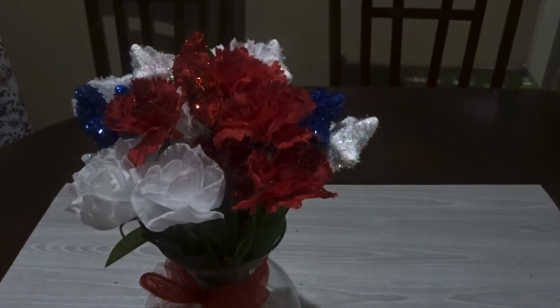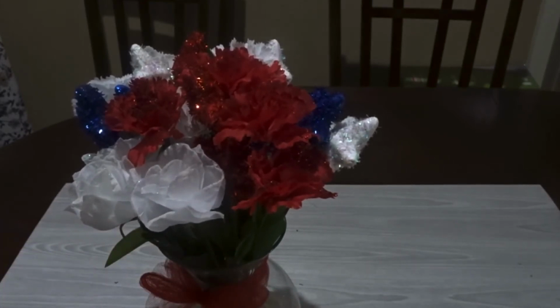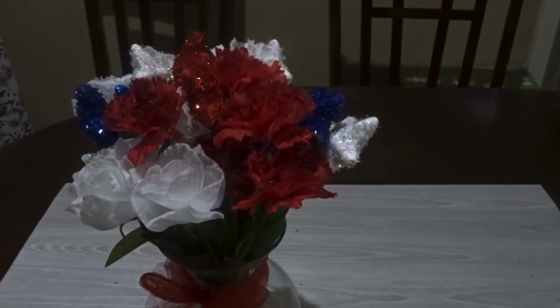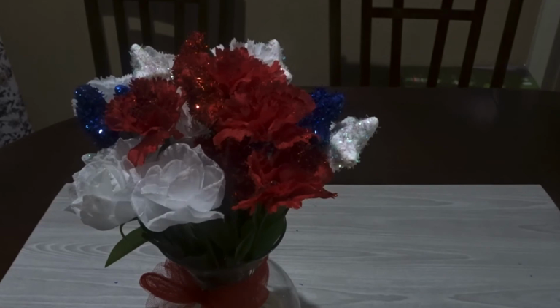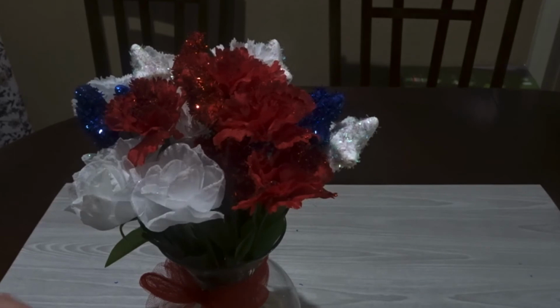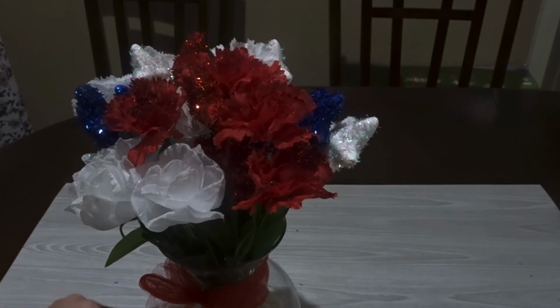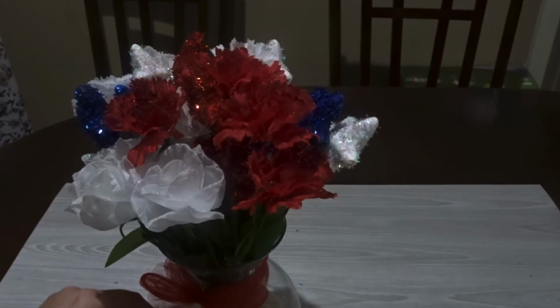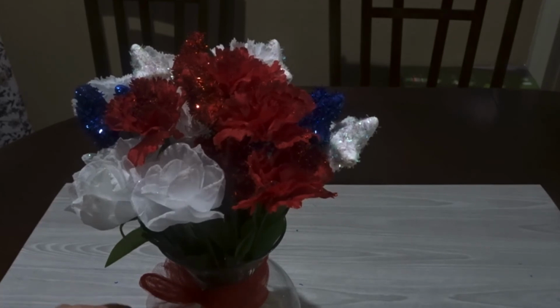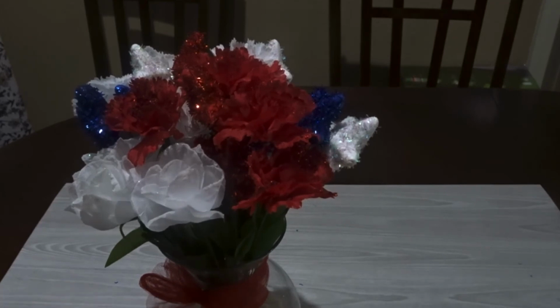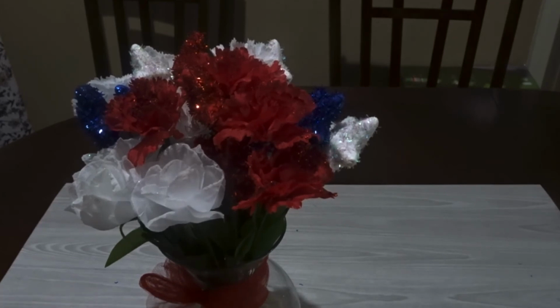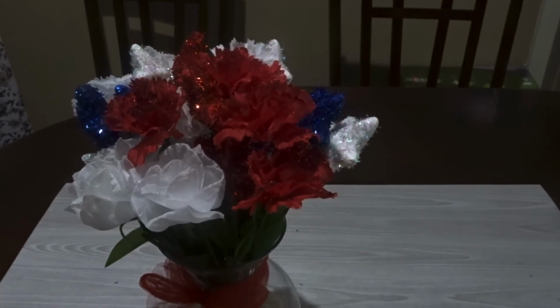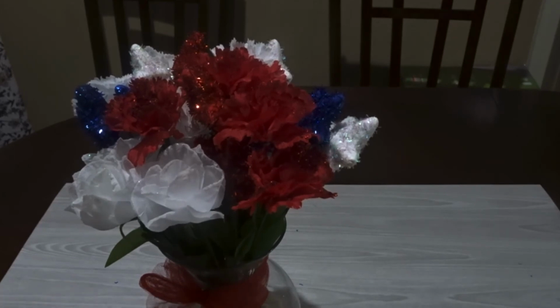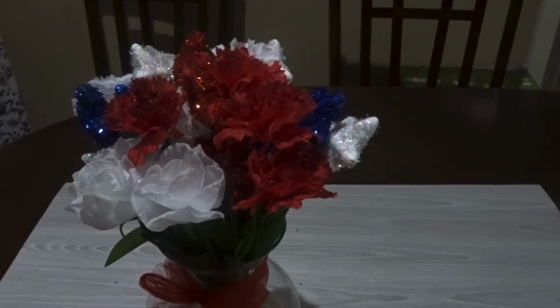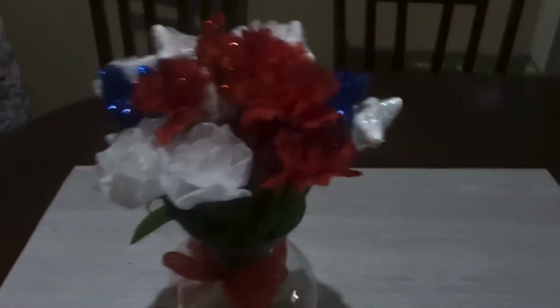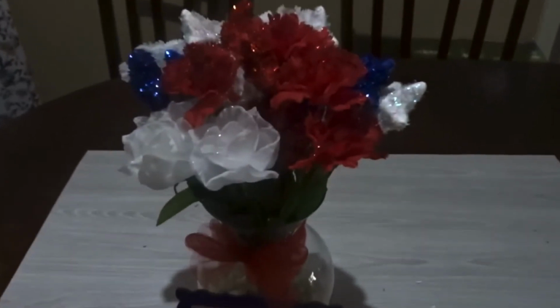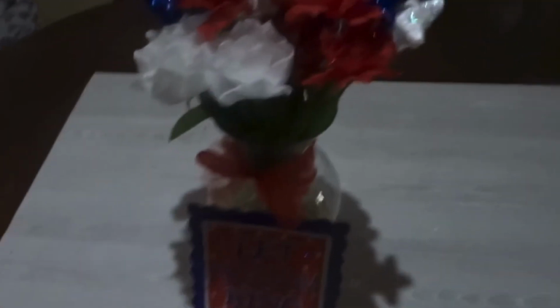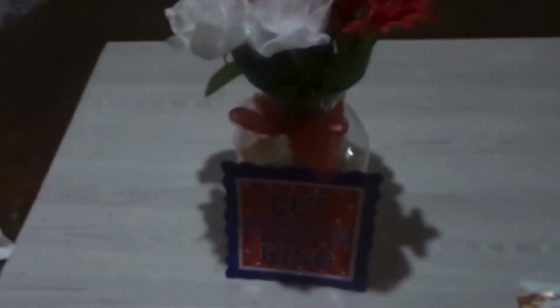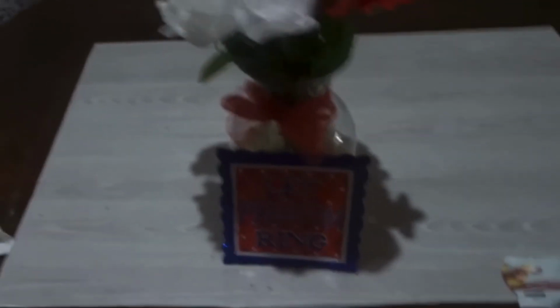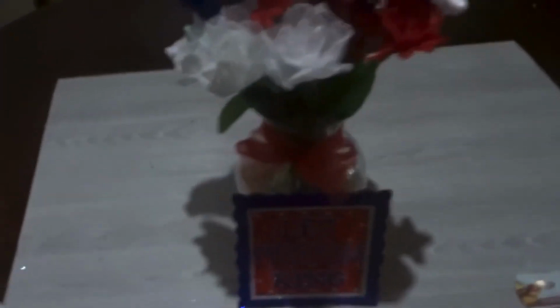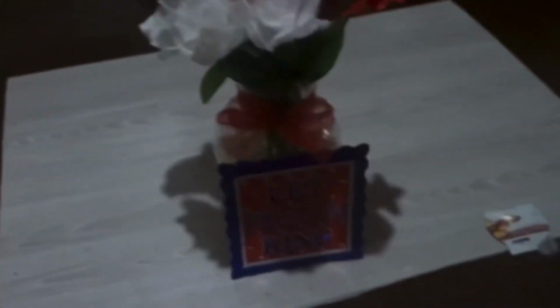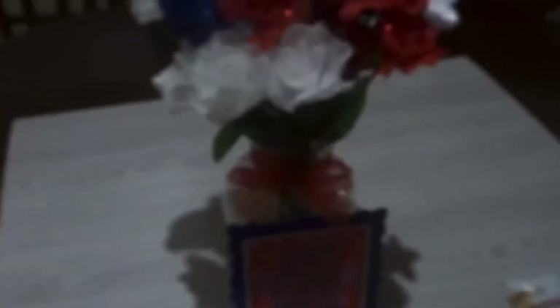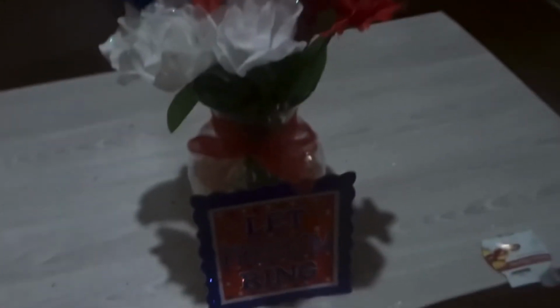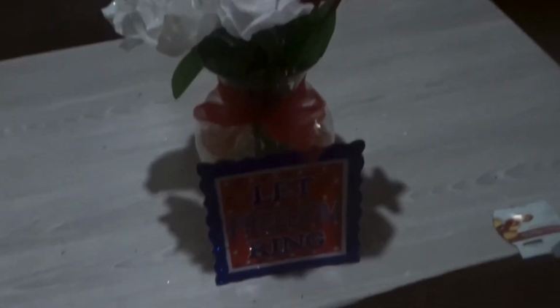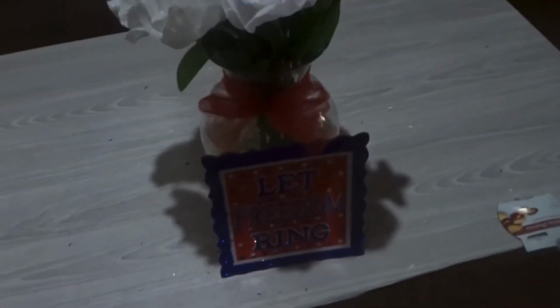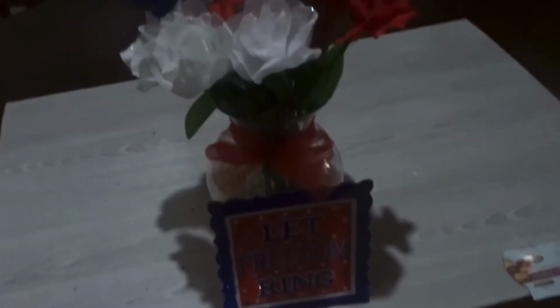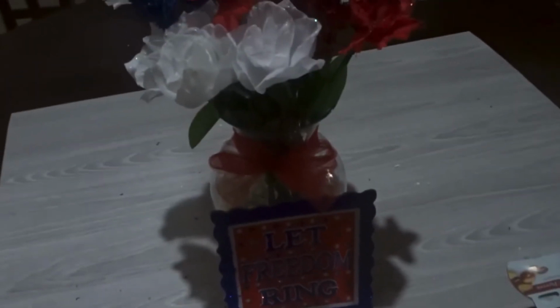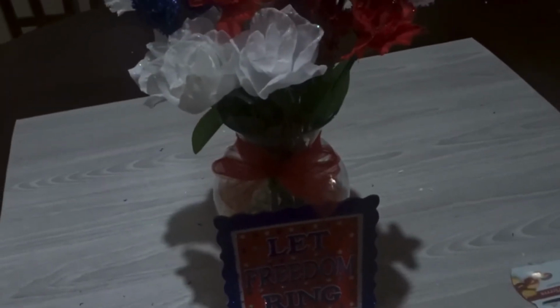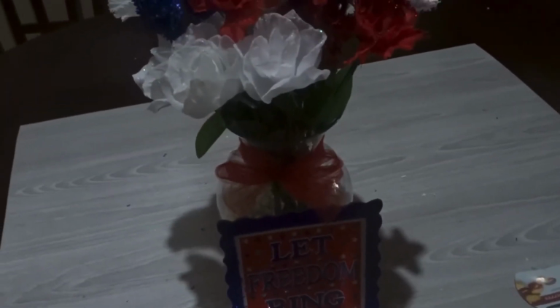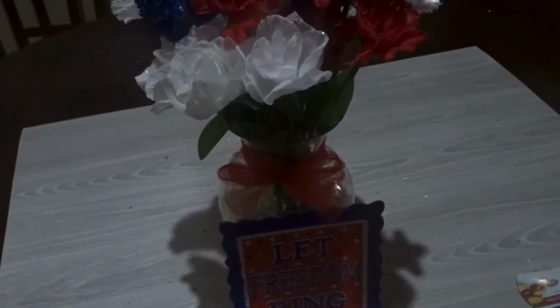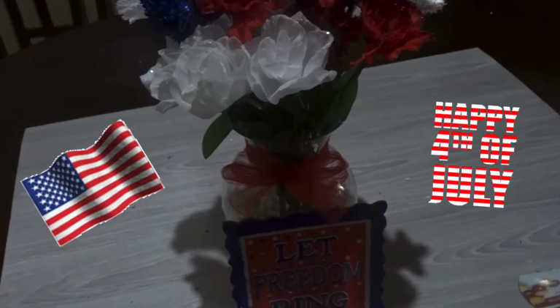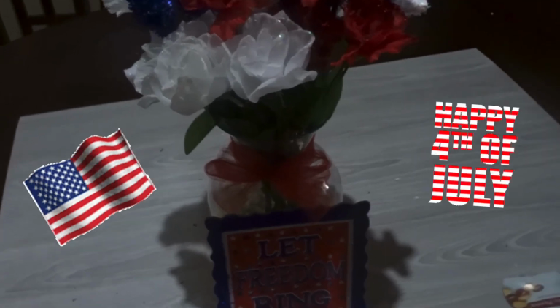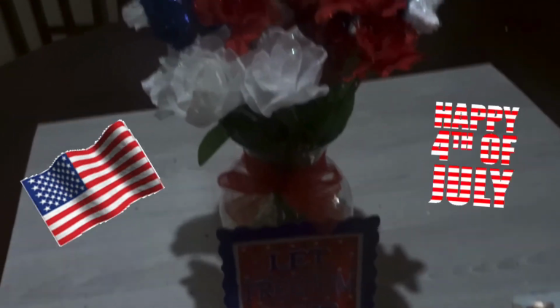And I used another one of those placards to go ahead and straighten it up. There's our little 4th of July bouquet.